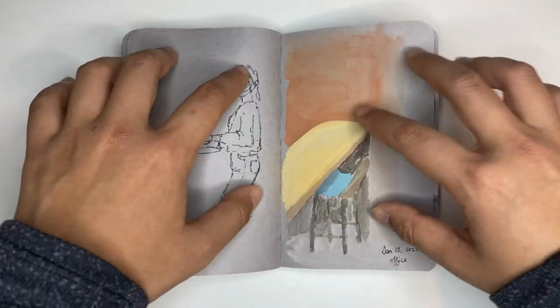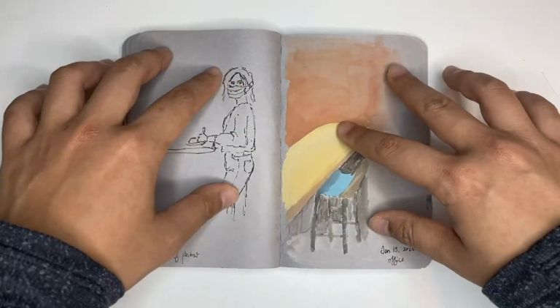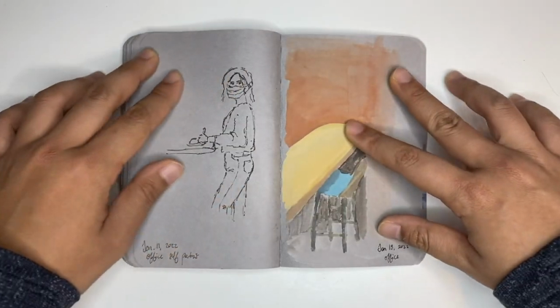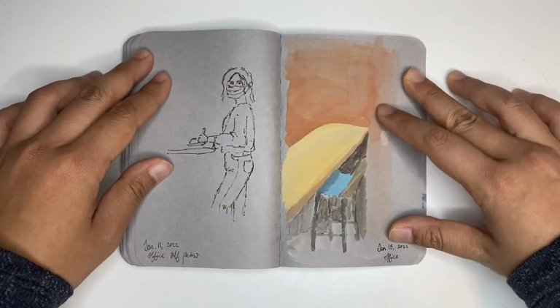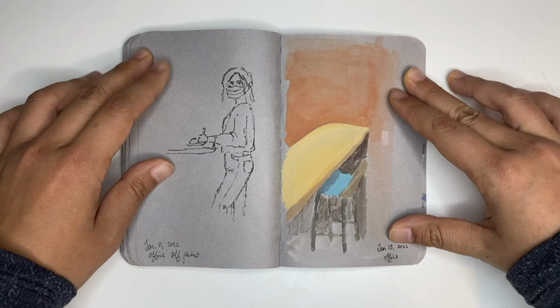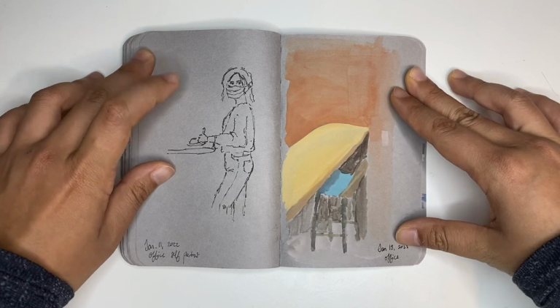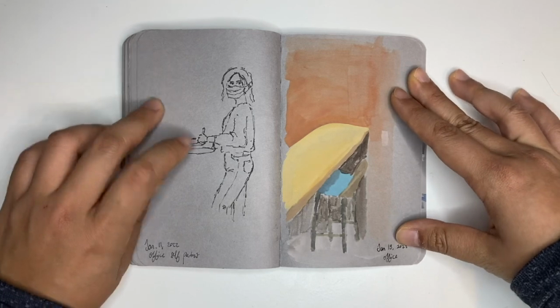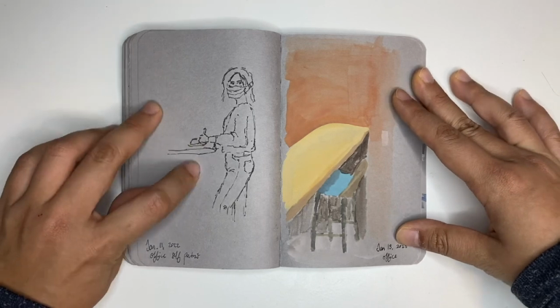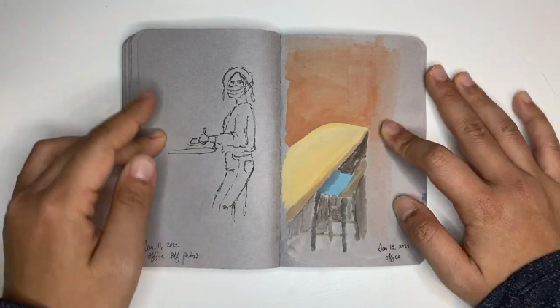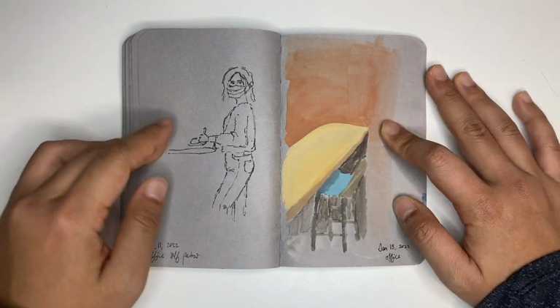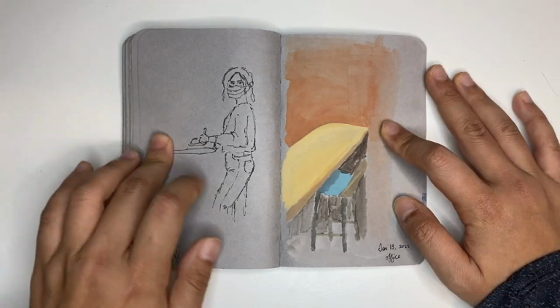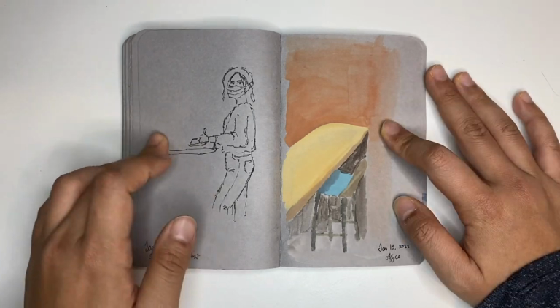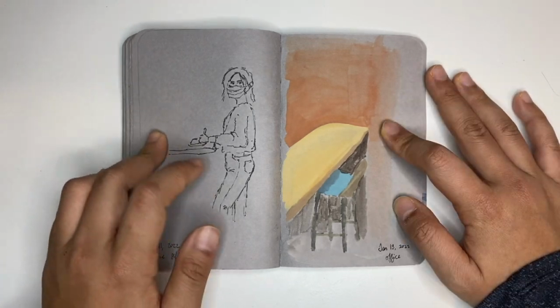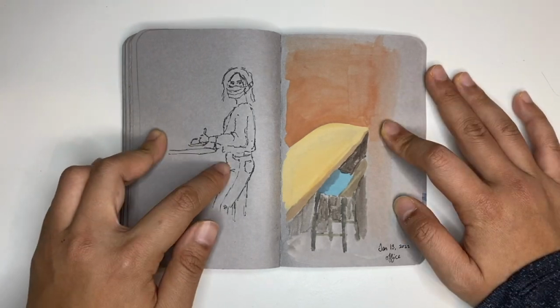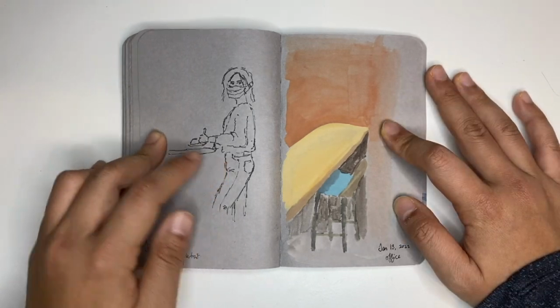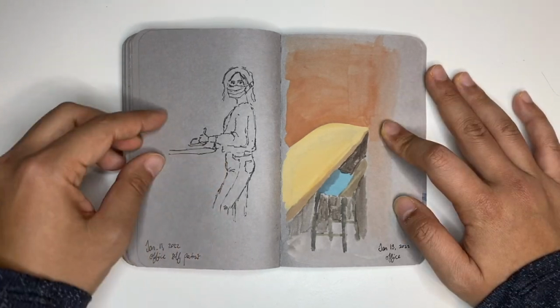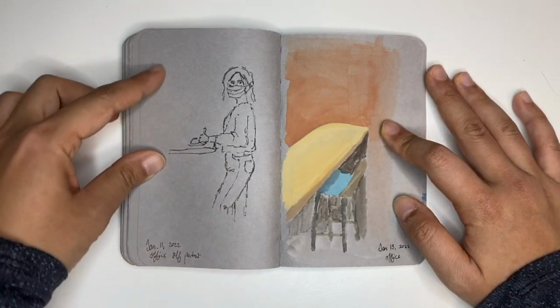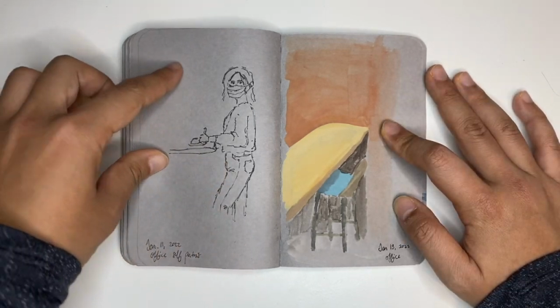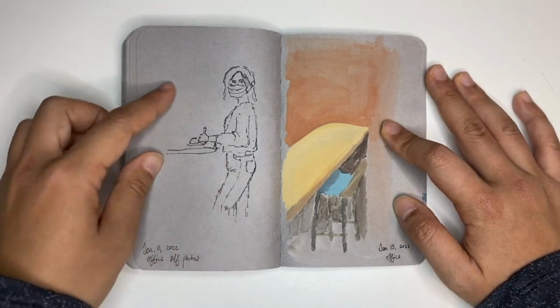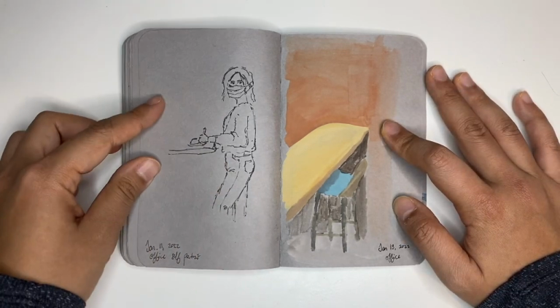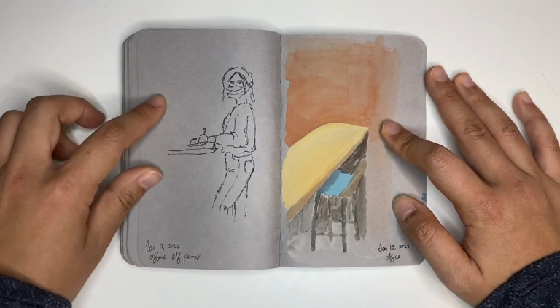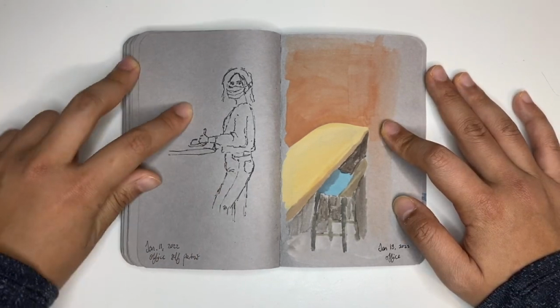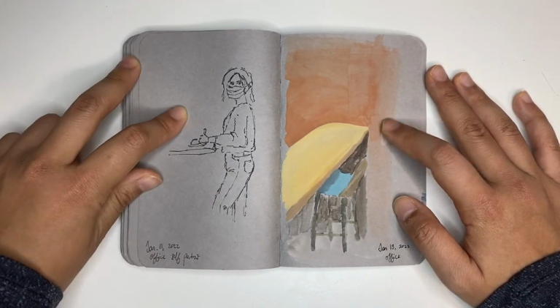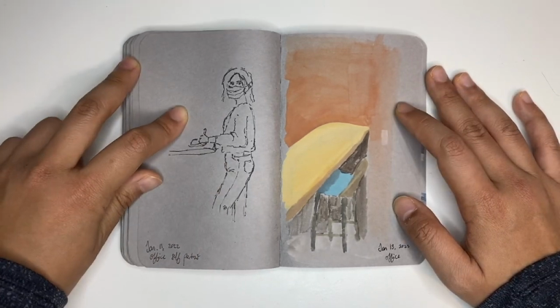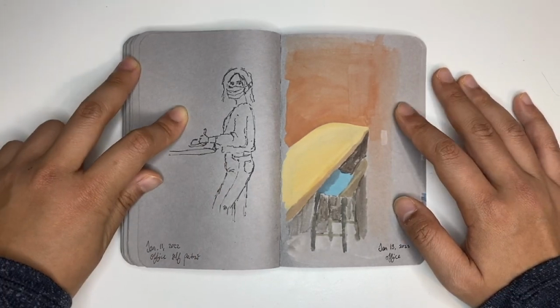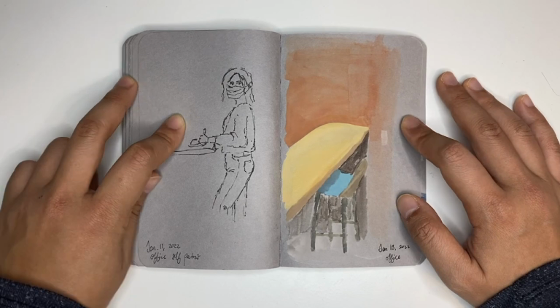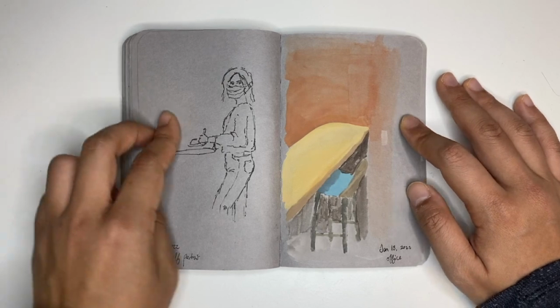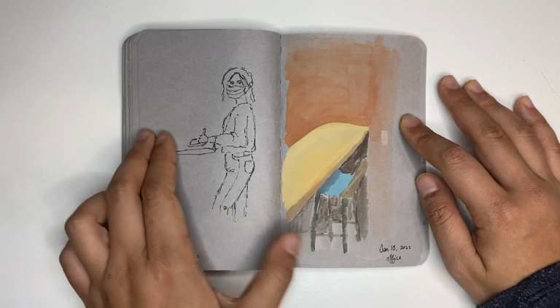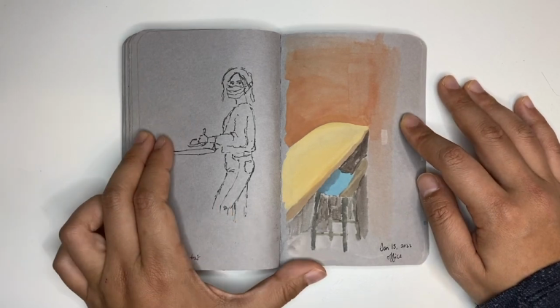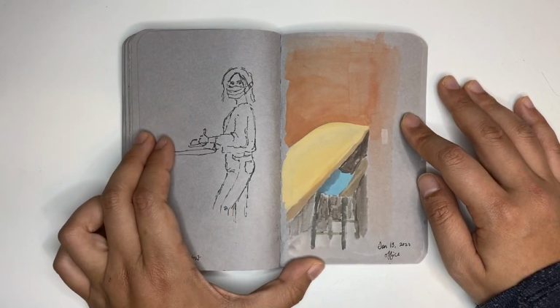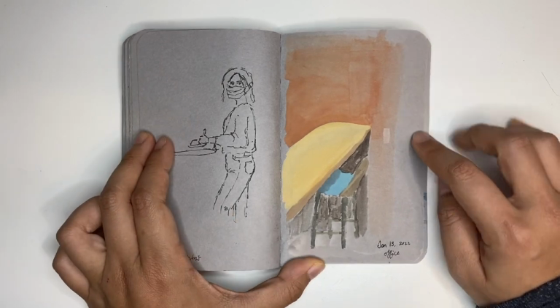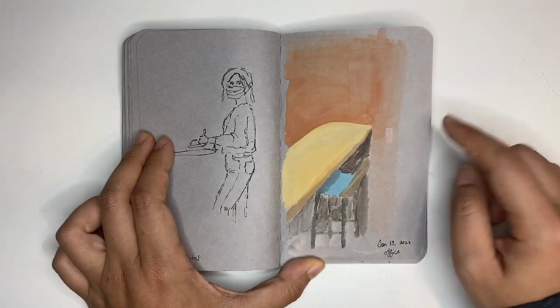This was me in the office after hours, drawing myself through the reflection on the window. And this is inside a meeting room in my office.